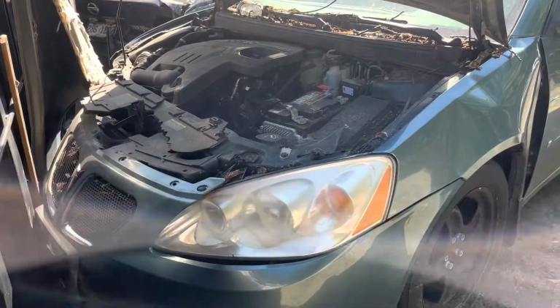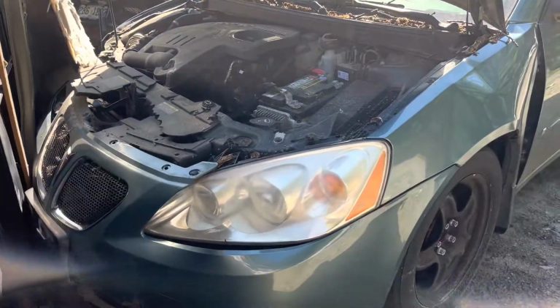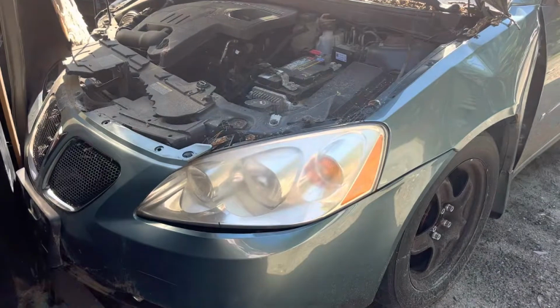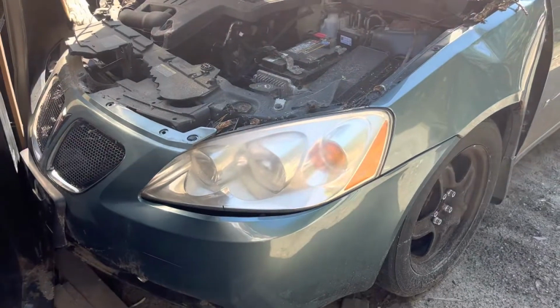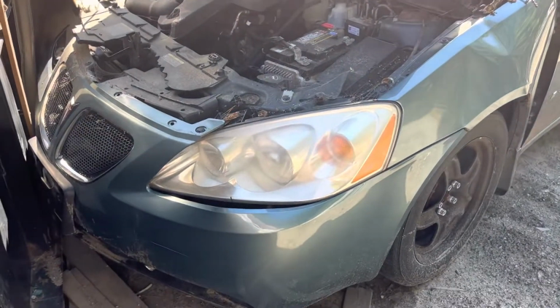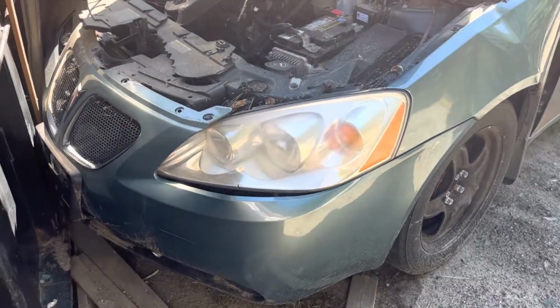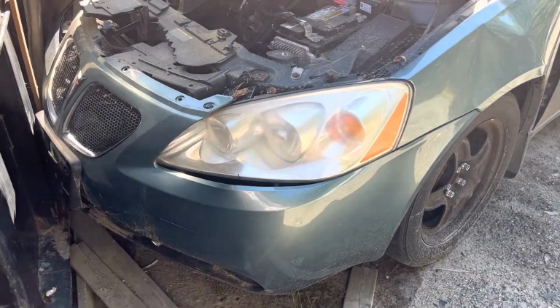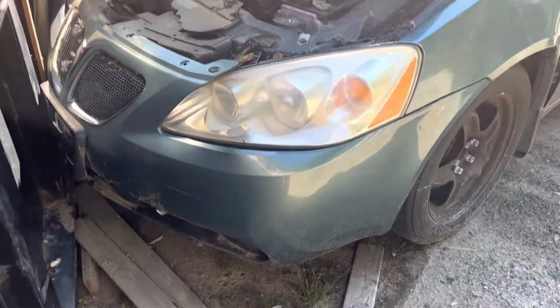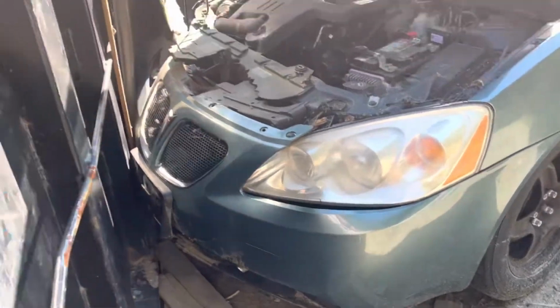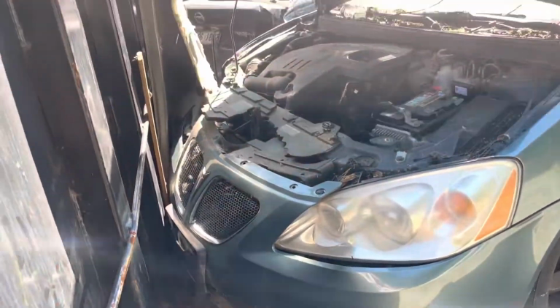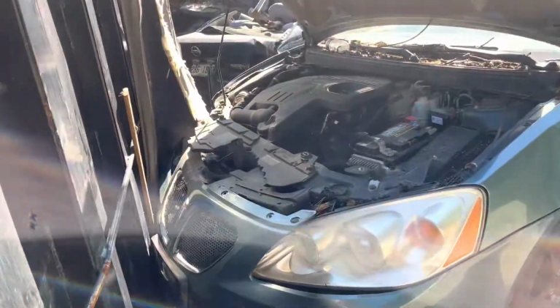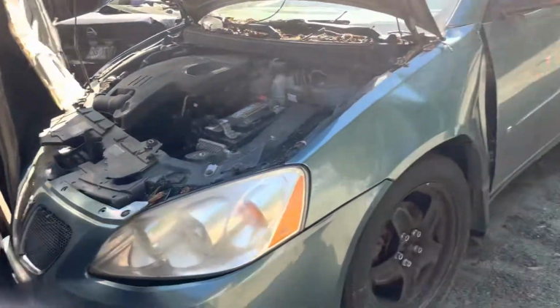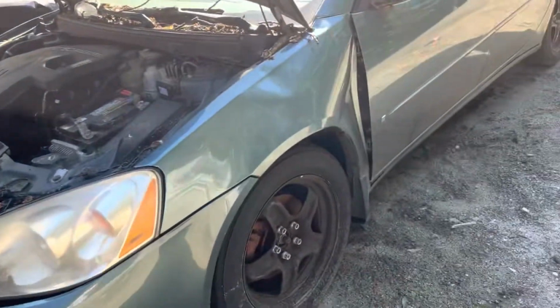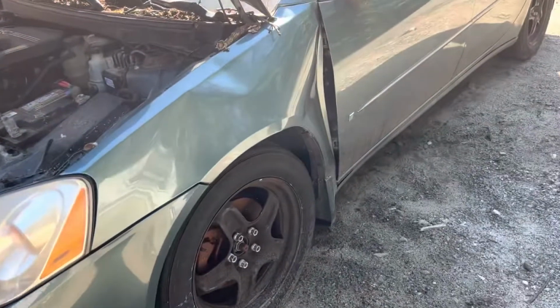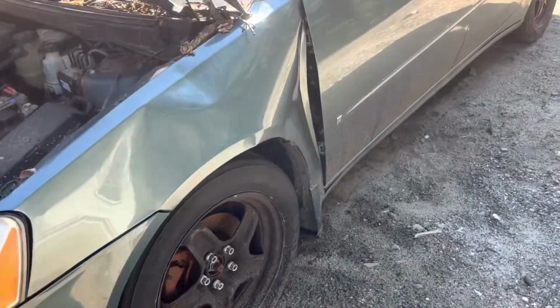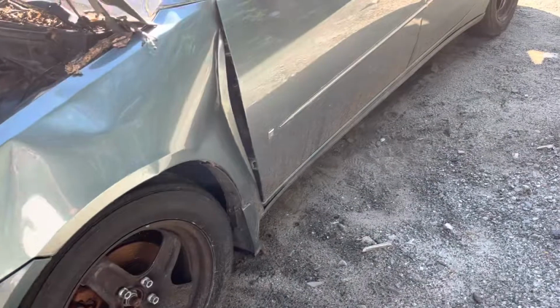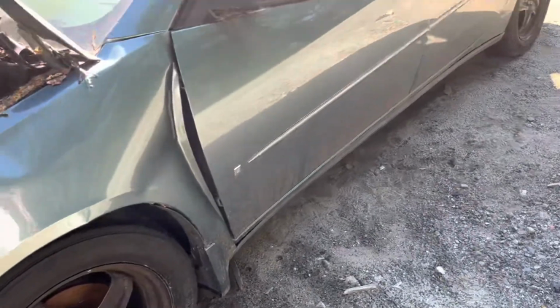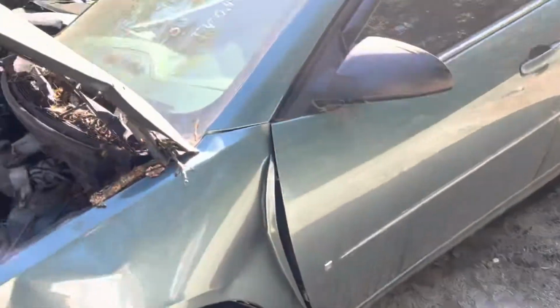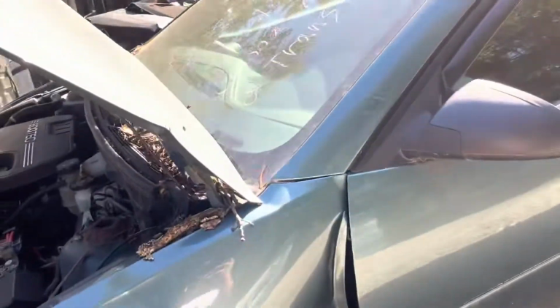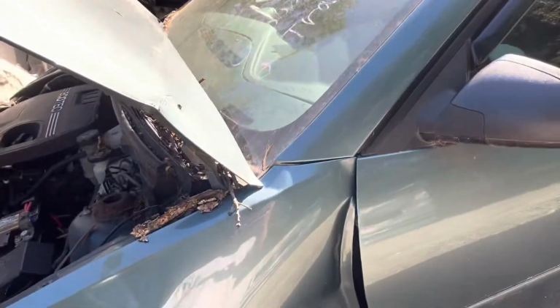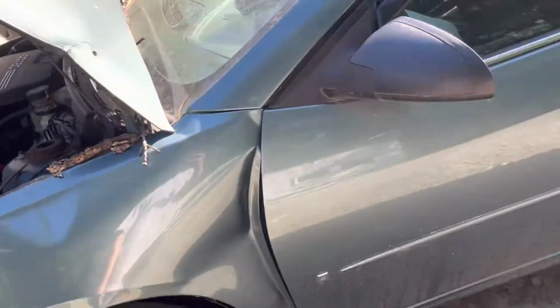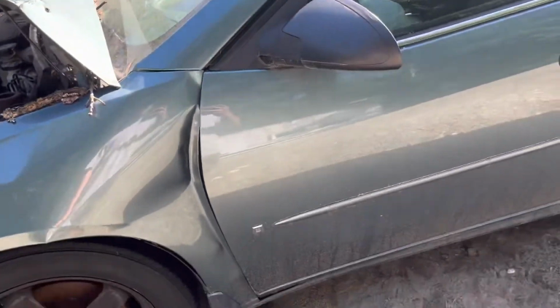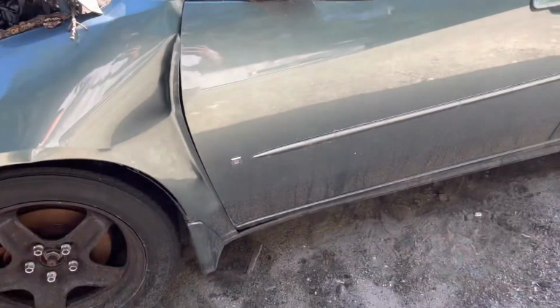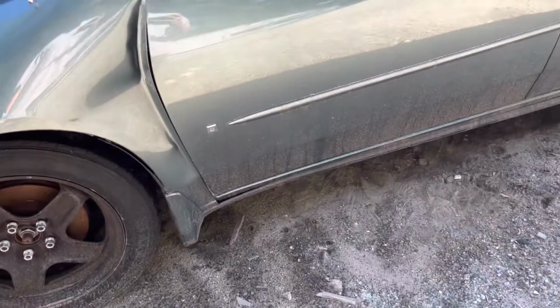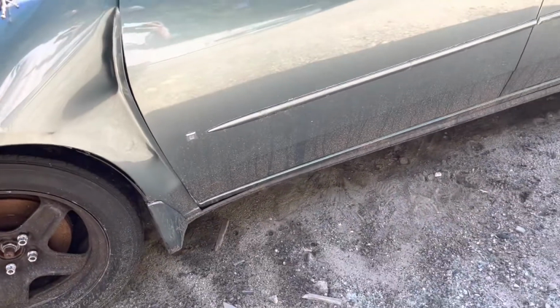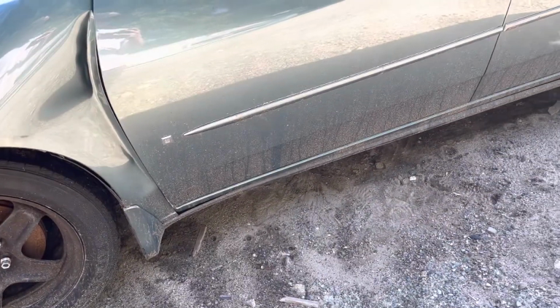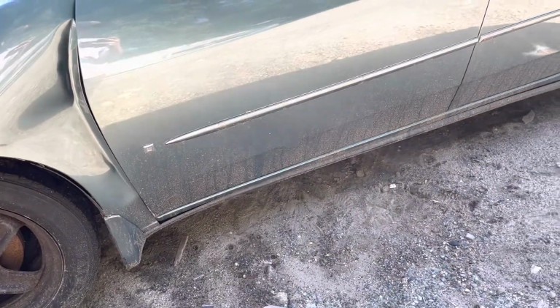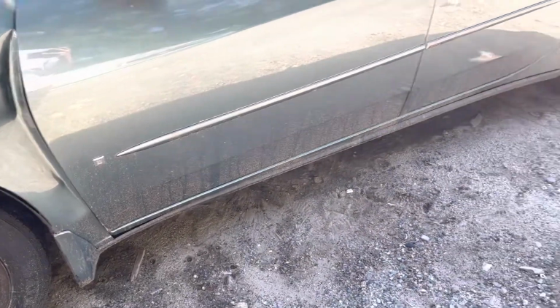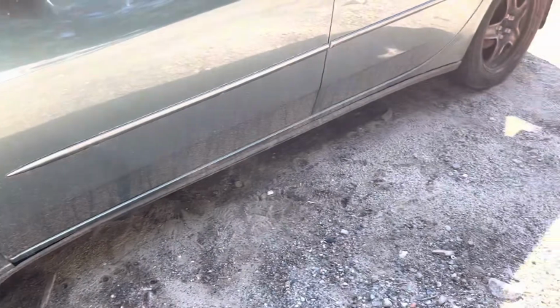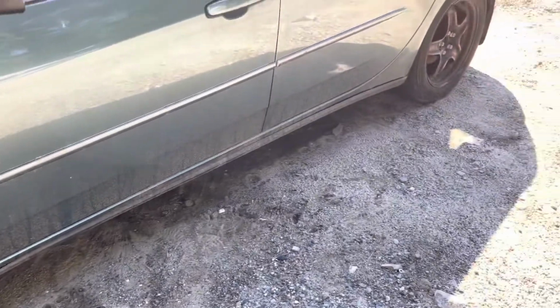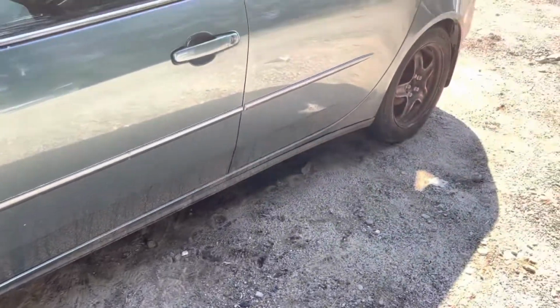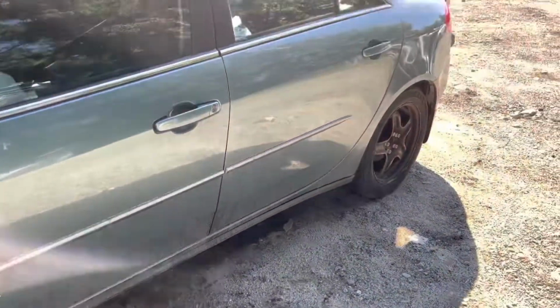Headlights are good but a little foggy. Front bumper is junk — cracked on the side. Fender is no good, all dented in. Hood is no good, it's bent. Front driver door and rear driver door look good.